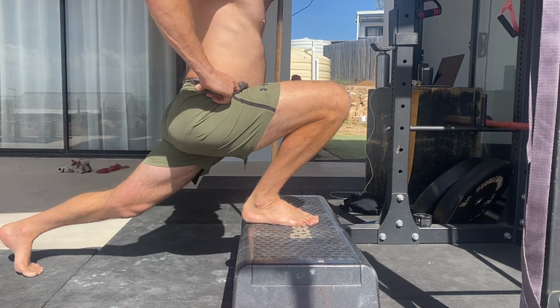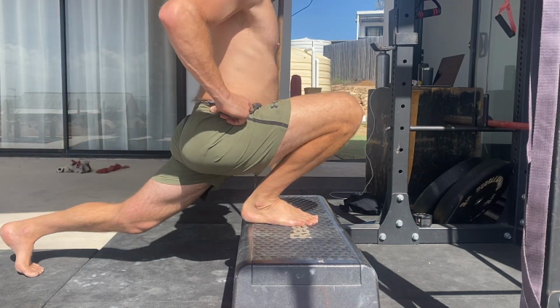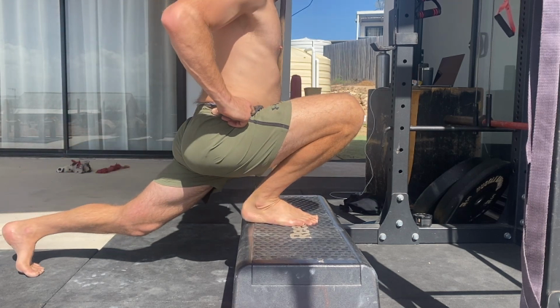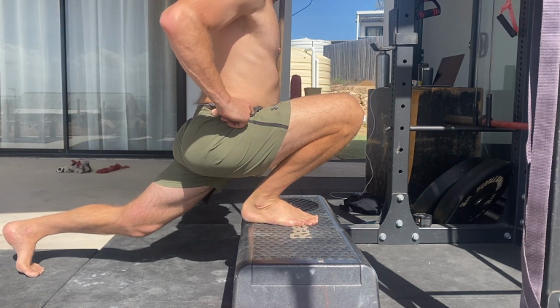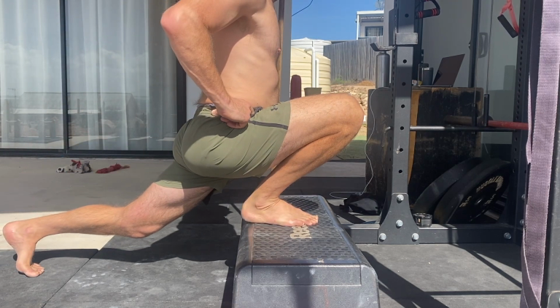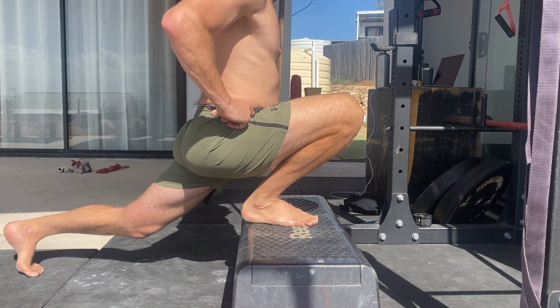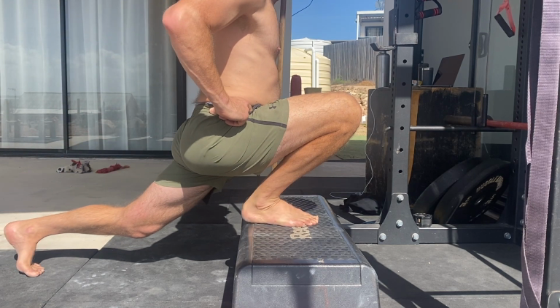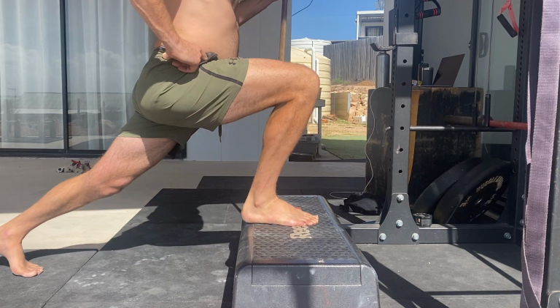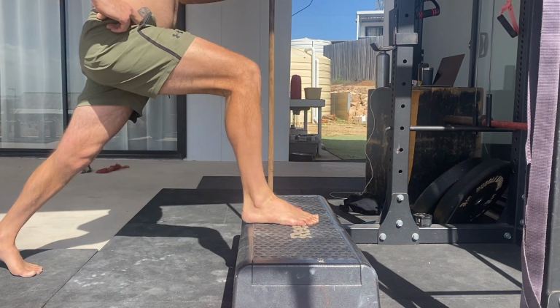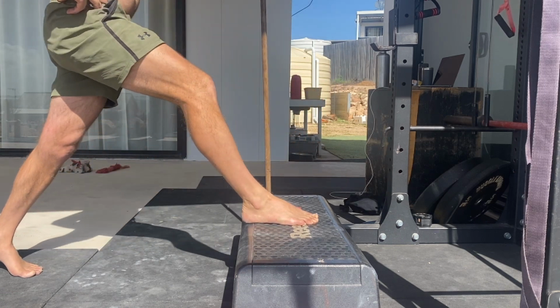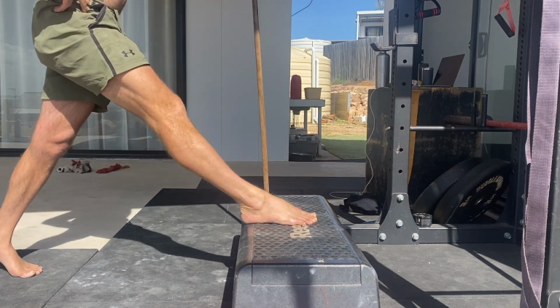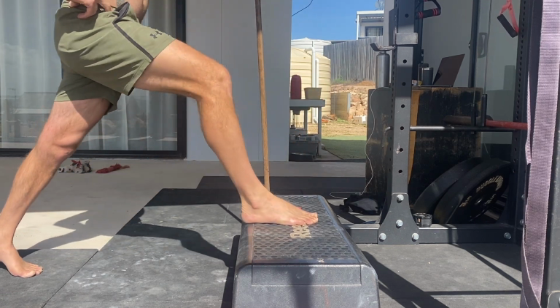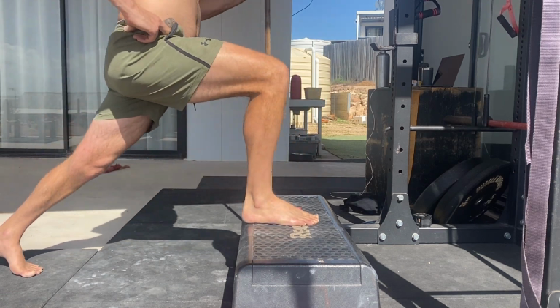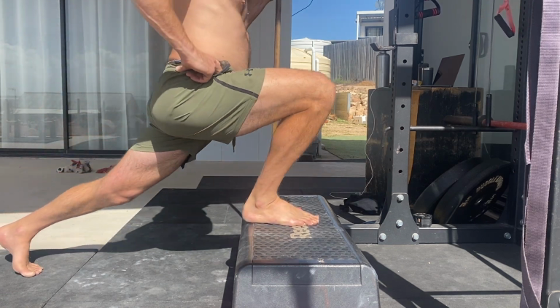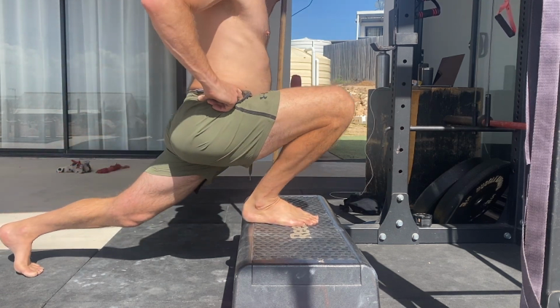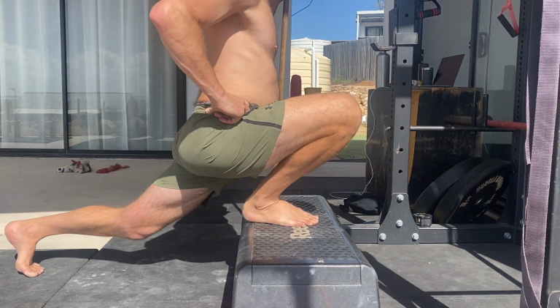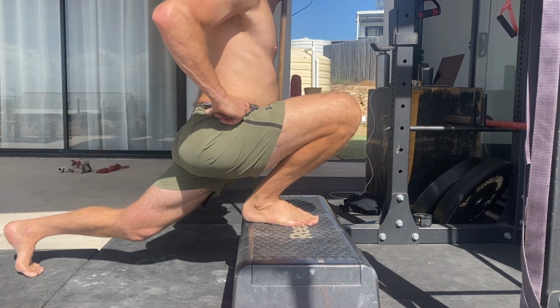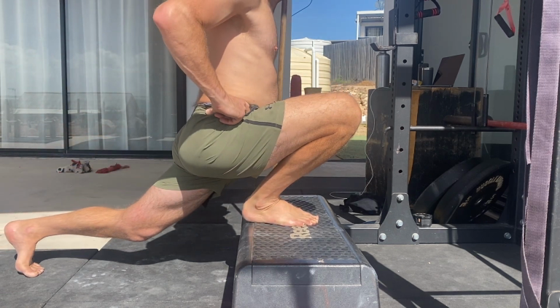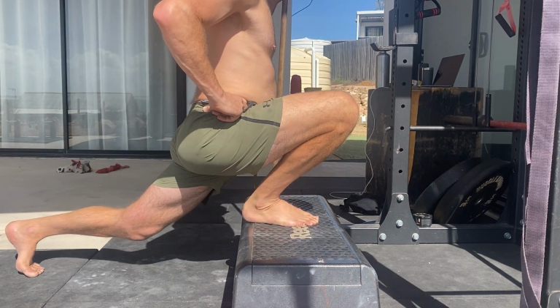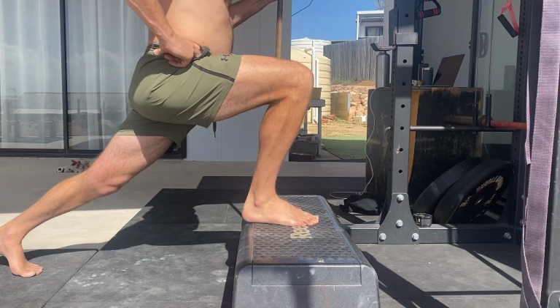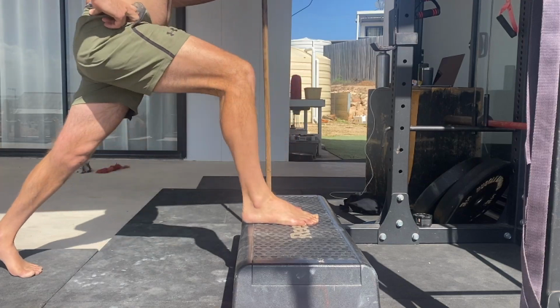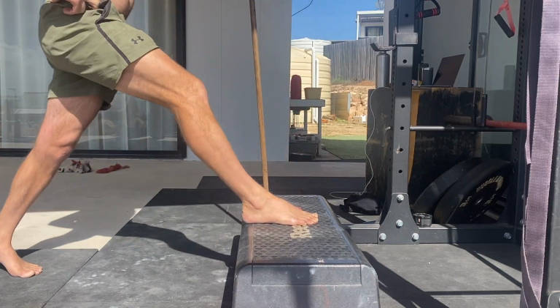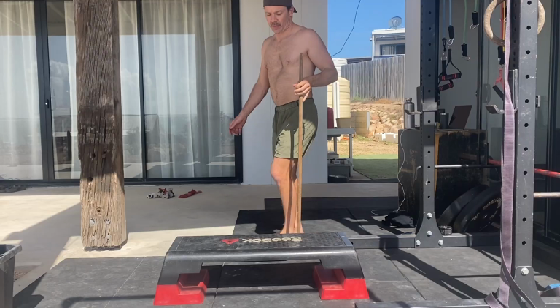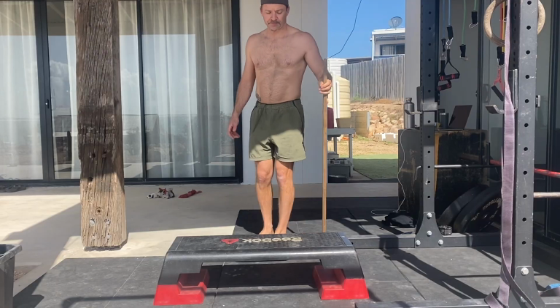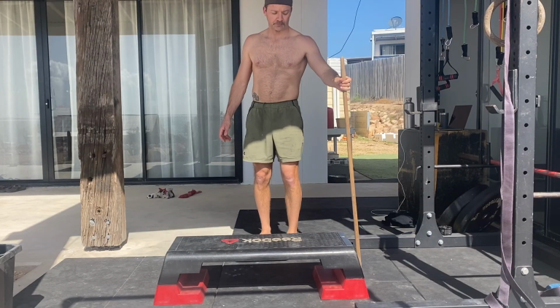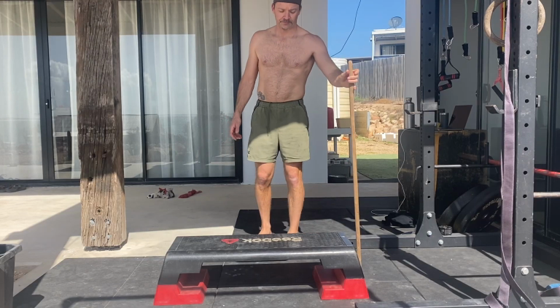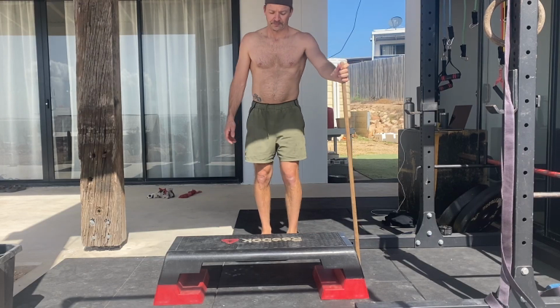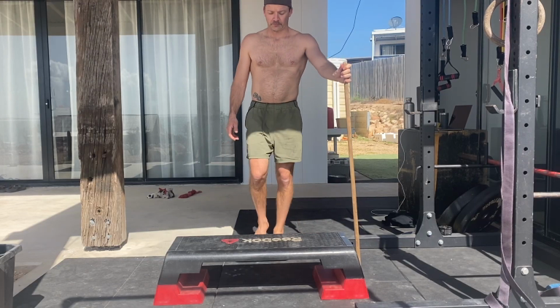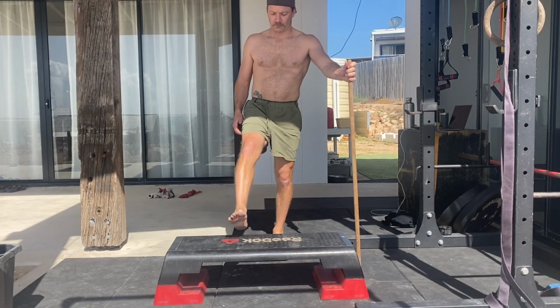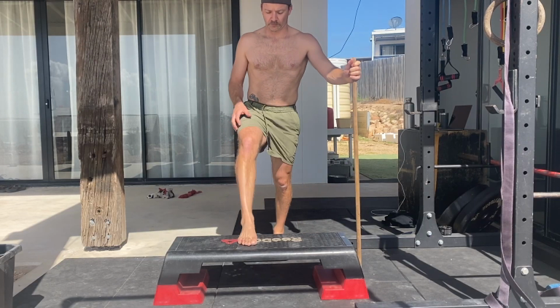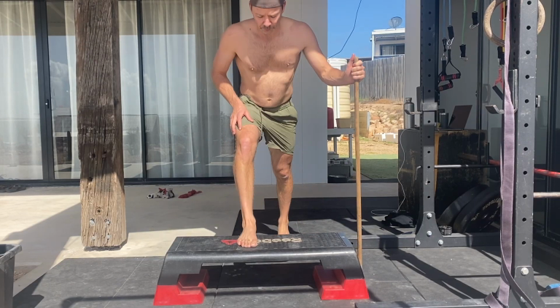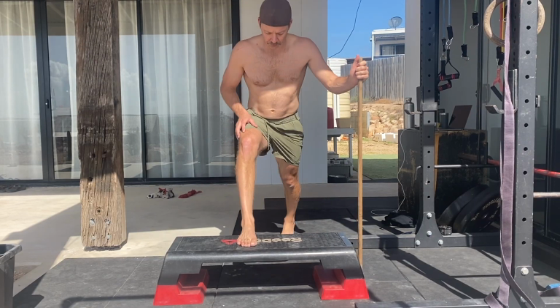The lower the elevation, the greater the strength and flexibility demands. To perform the assisted split squat, place one foot on the elevated surface and the other on the floor with the feet roughly hip width apart.